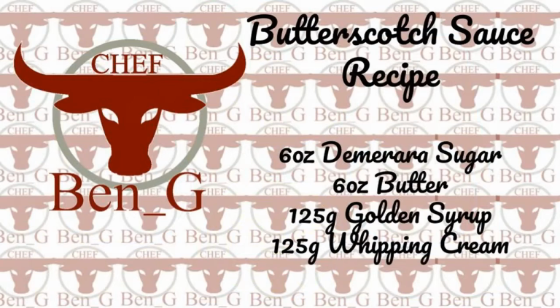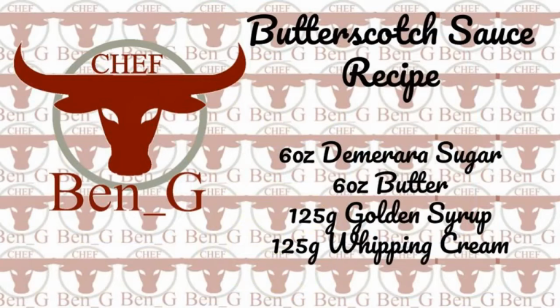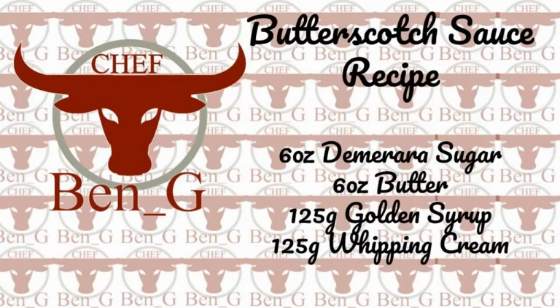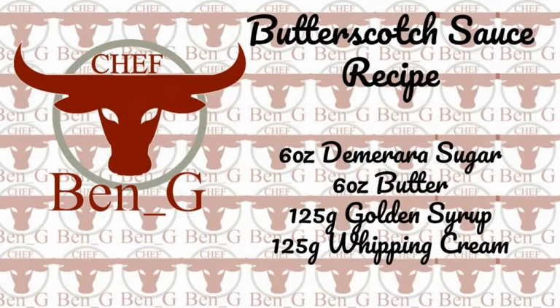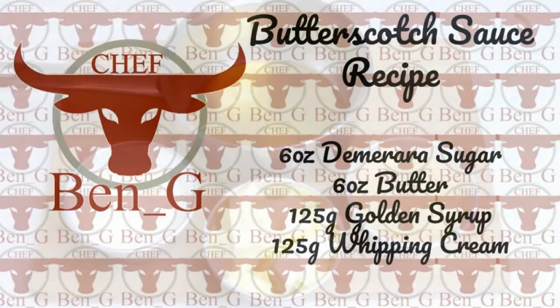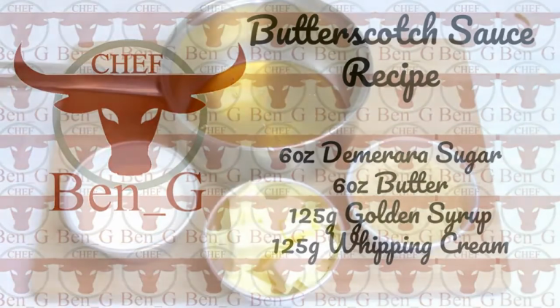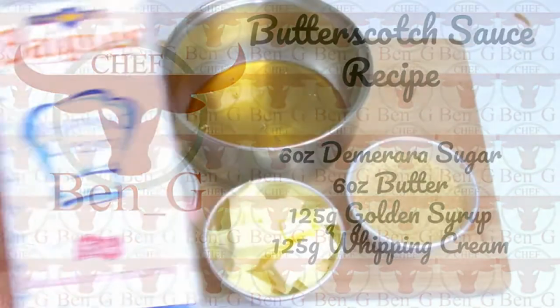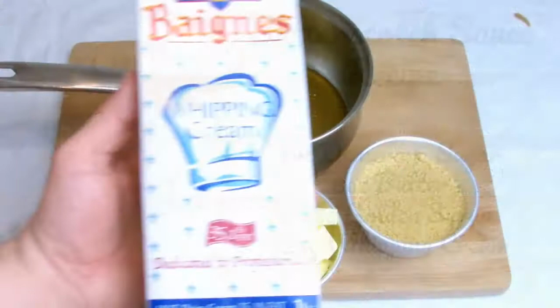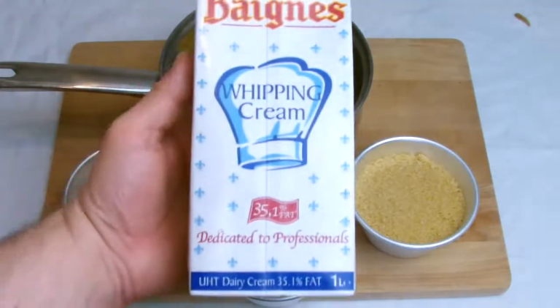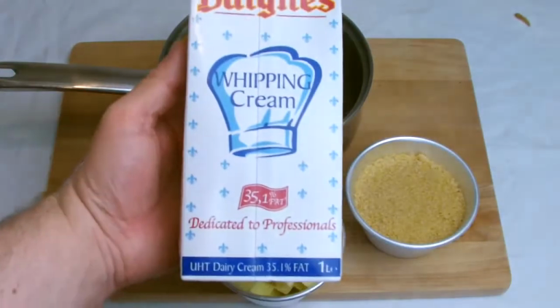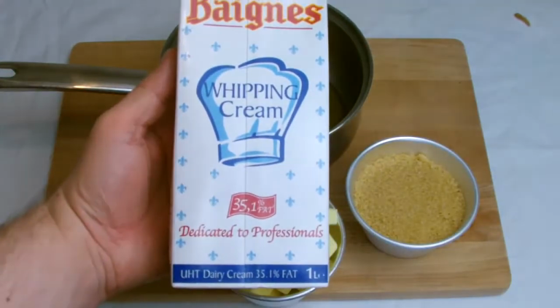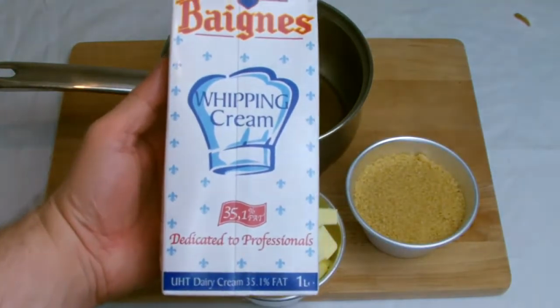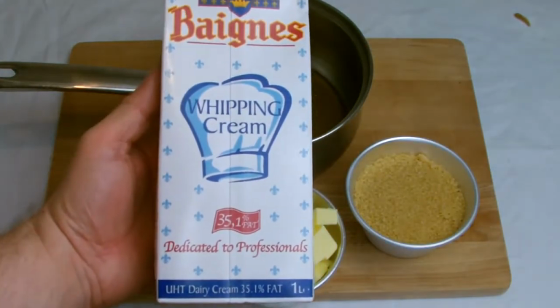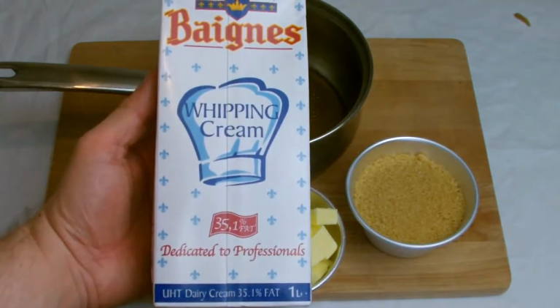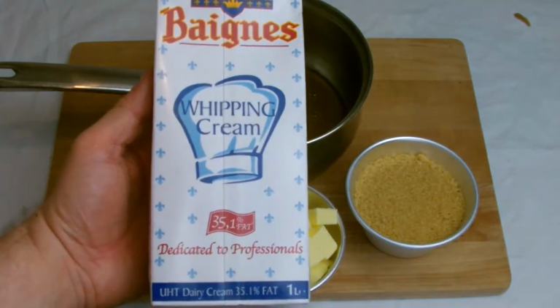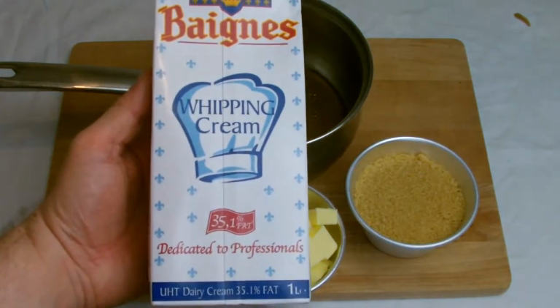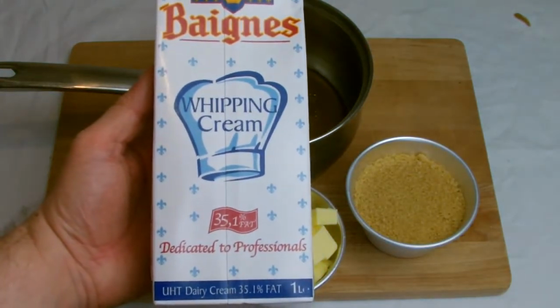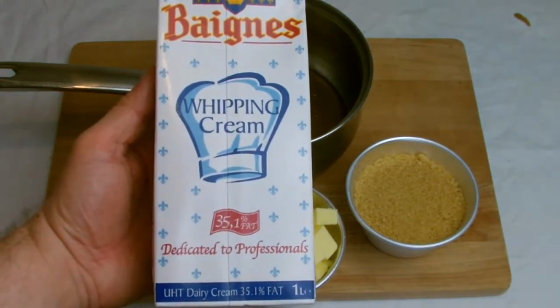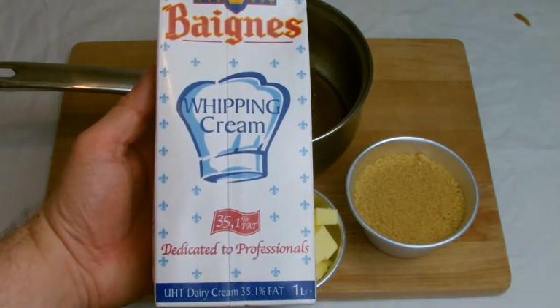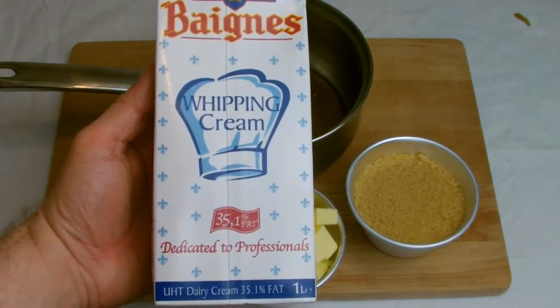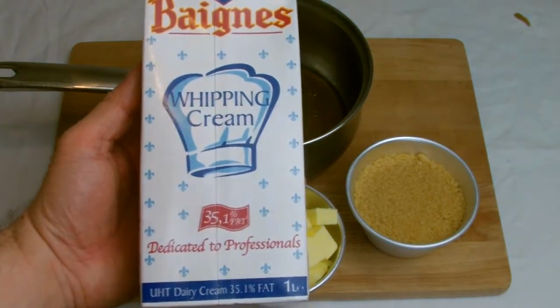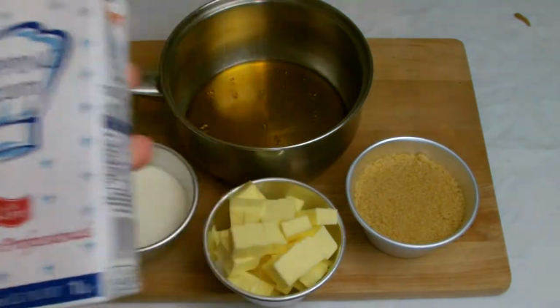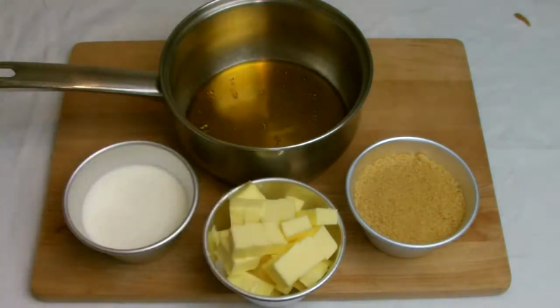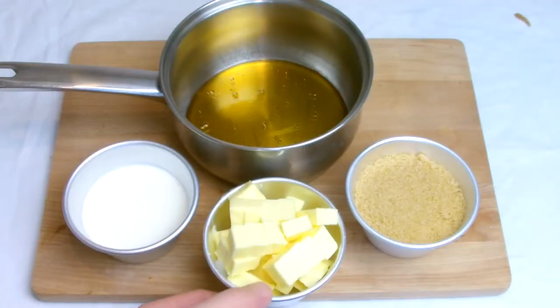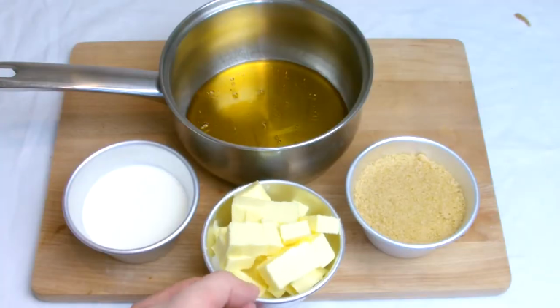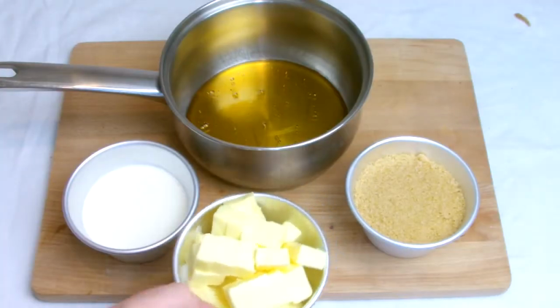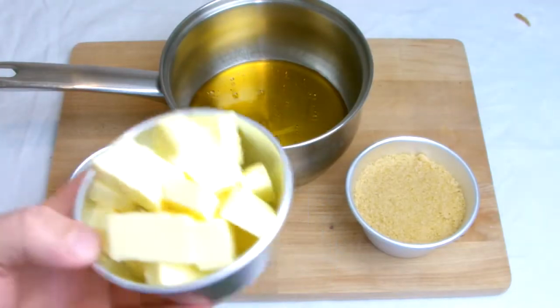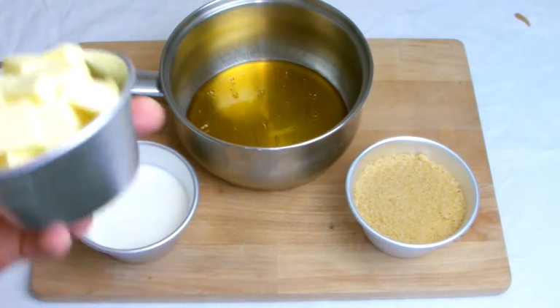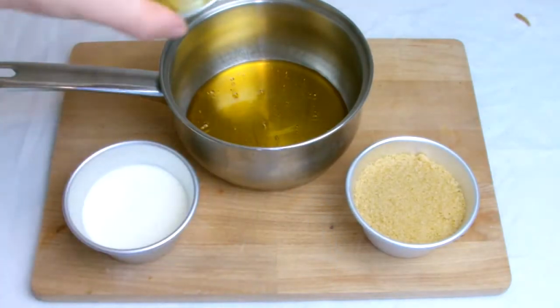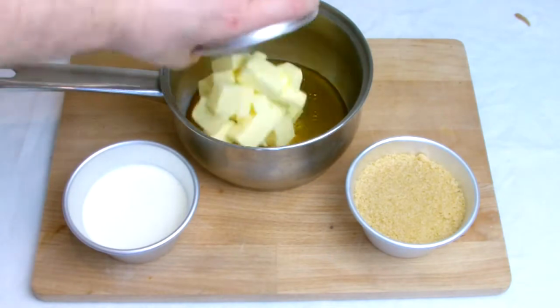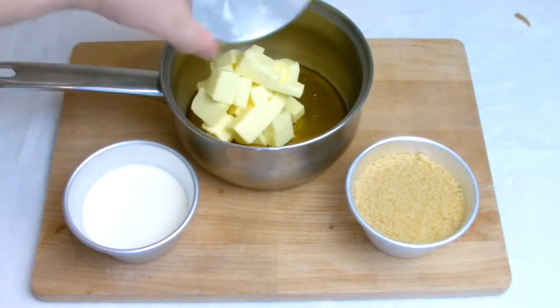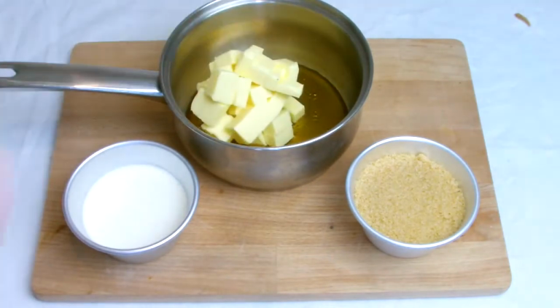For this recipe I have used UHT whipping cream, although you can use UHT or fresh — either will work just as well.